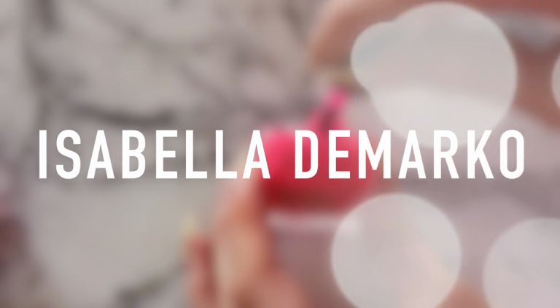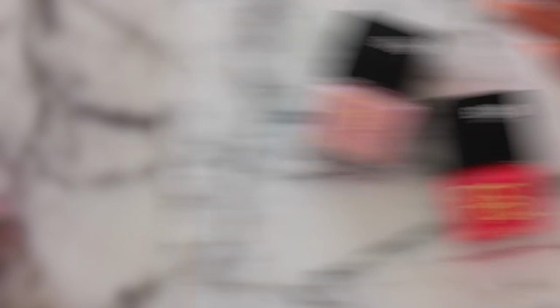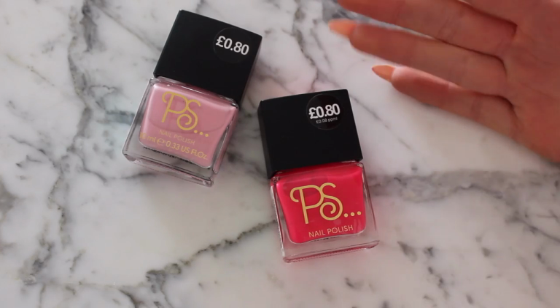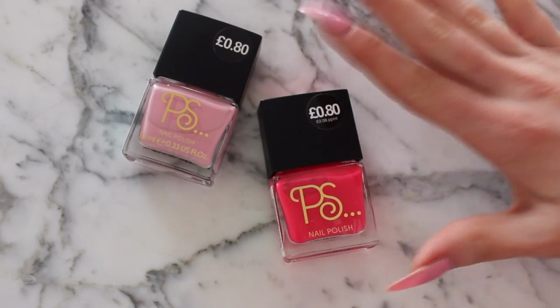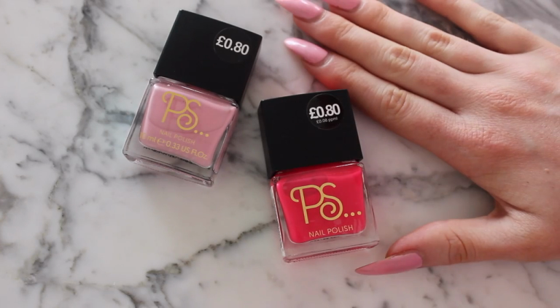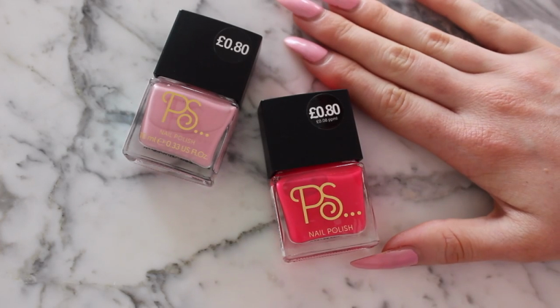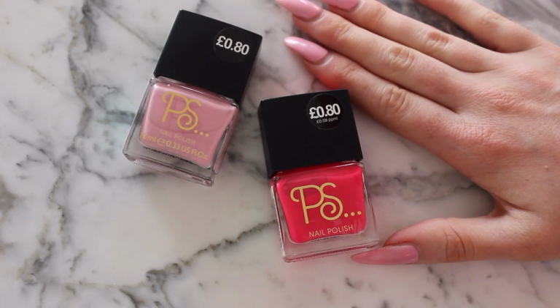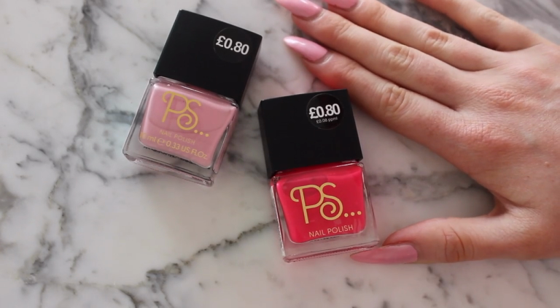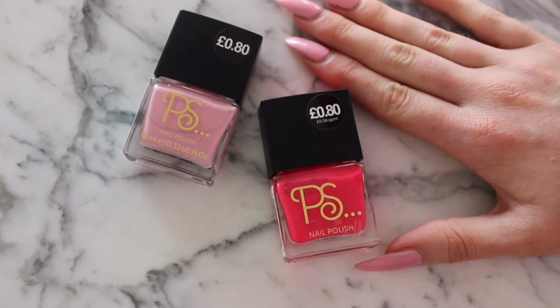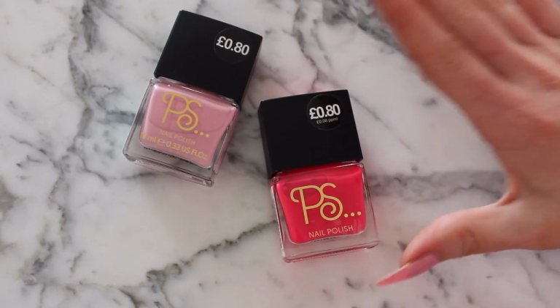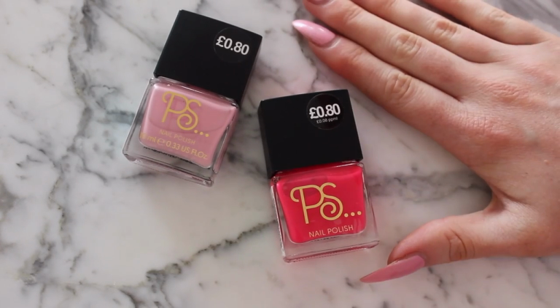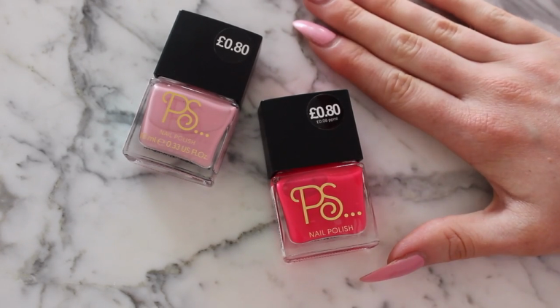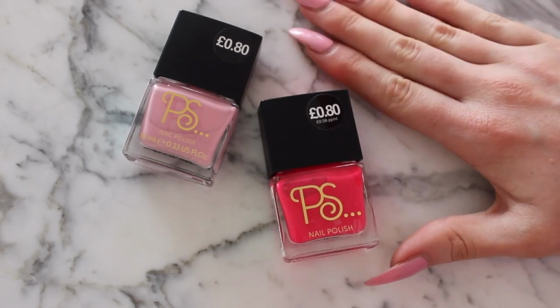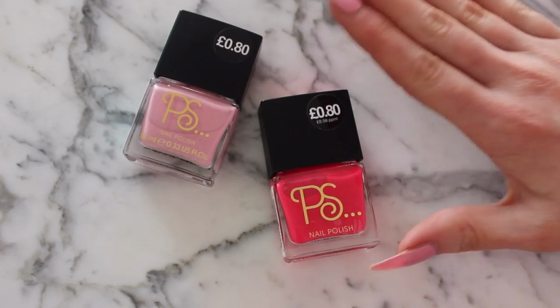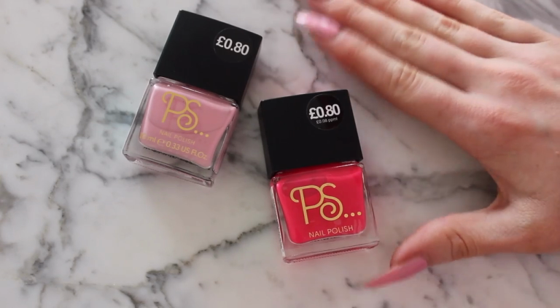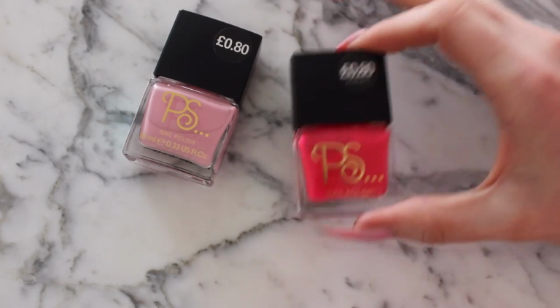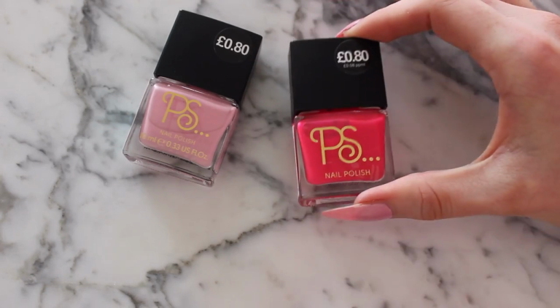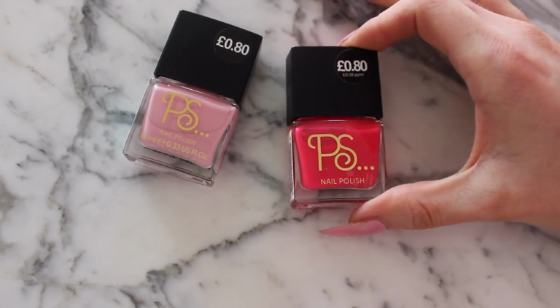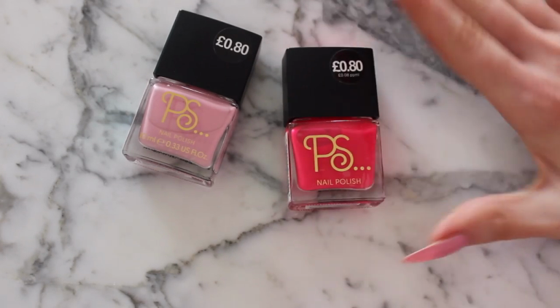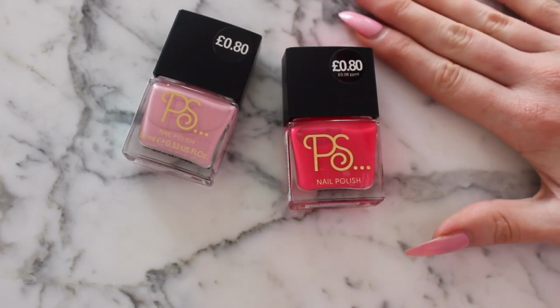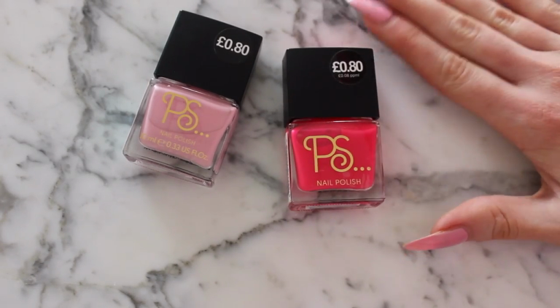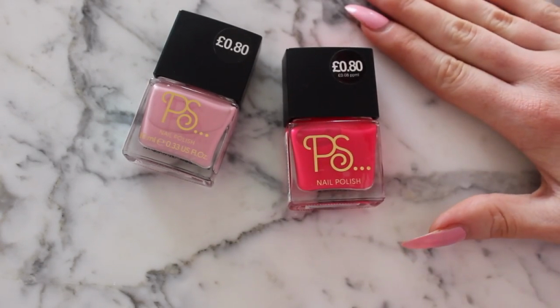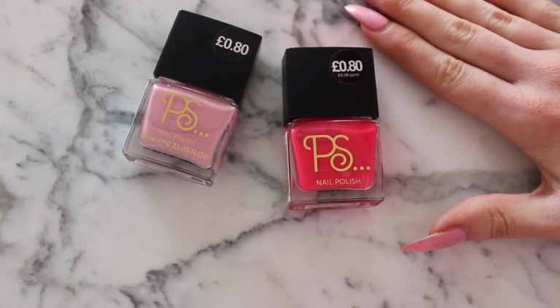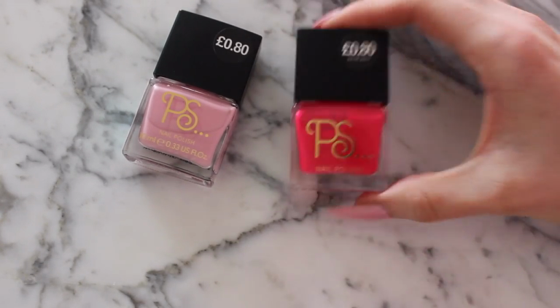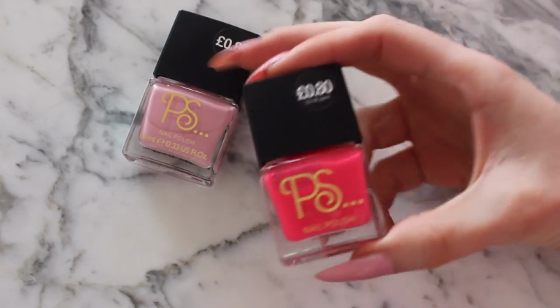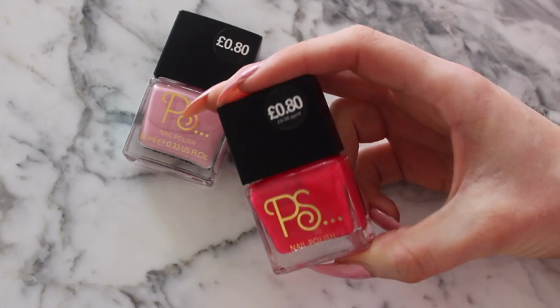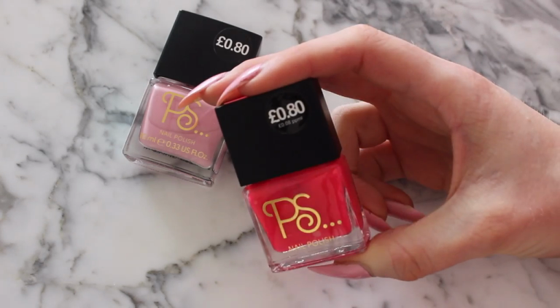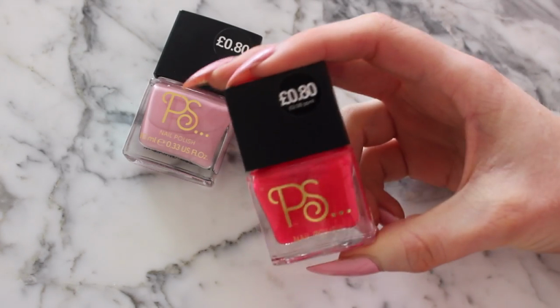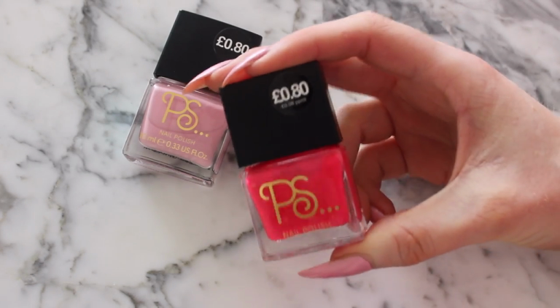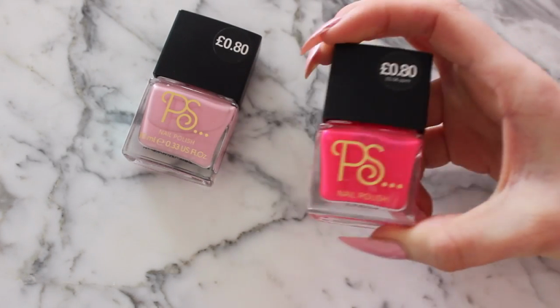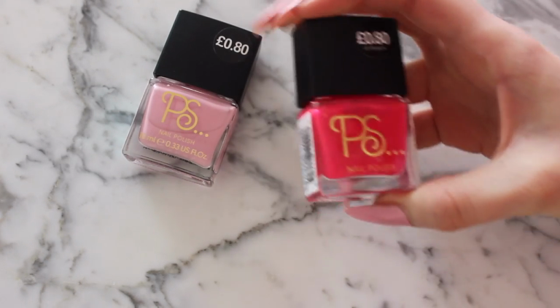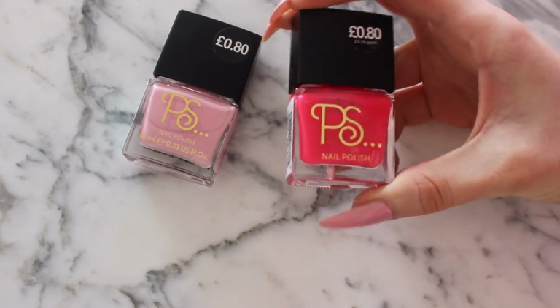Hey guys, welcome back to my channel. It's Isabella DiMarco and today I'm going to be trying out these two nail polishes and testing — do they work? Can you believe these were only 80p from Primark?